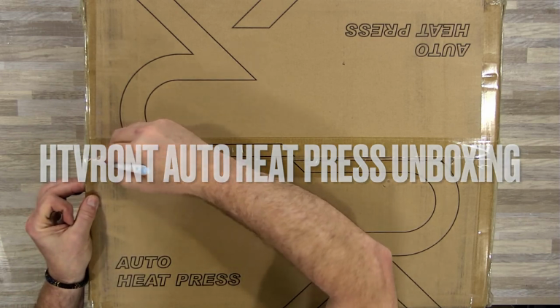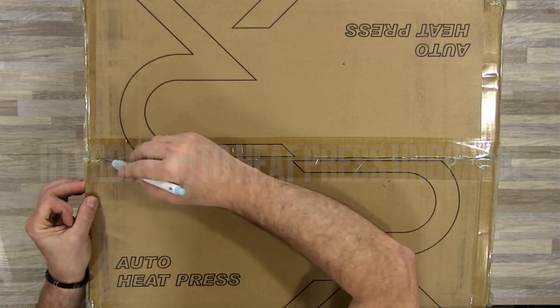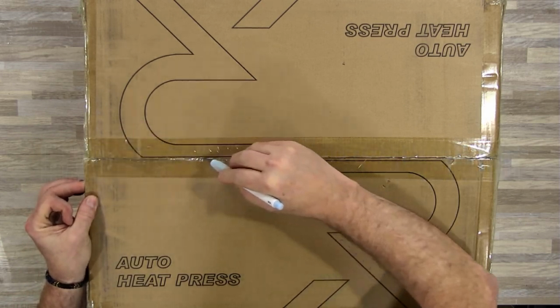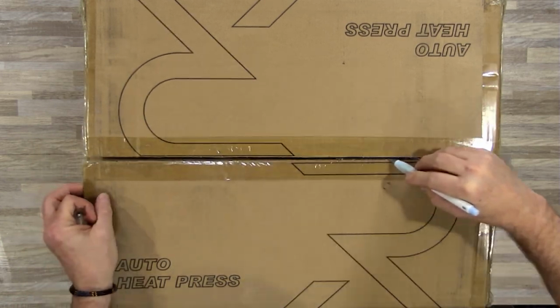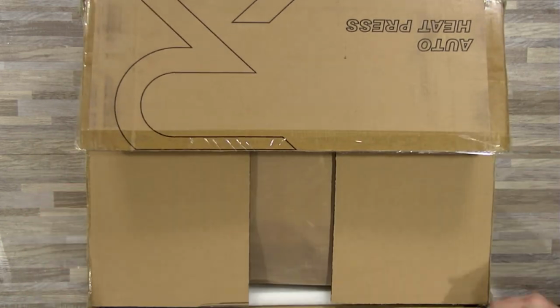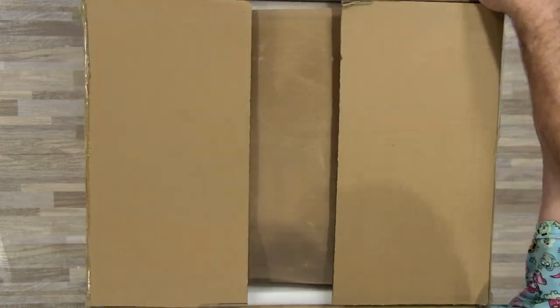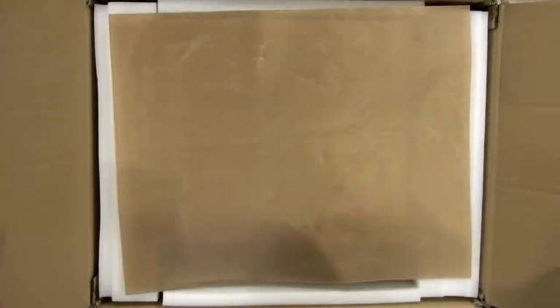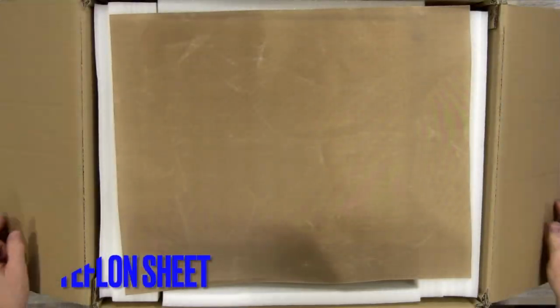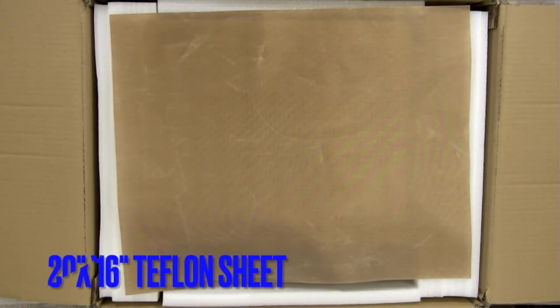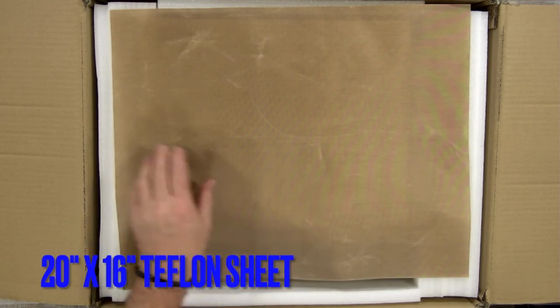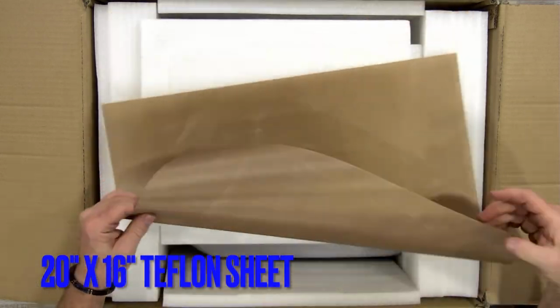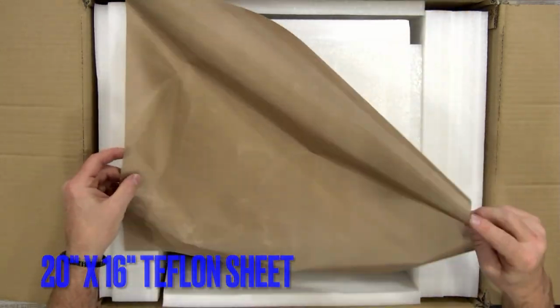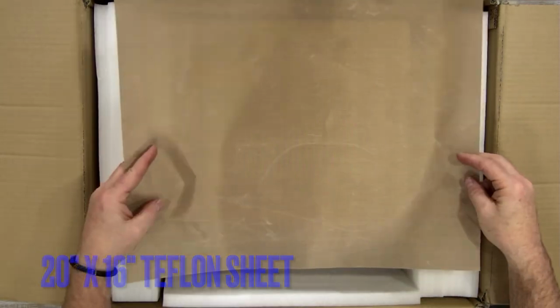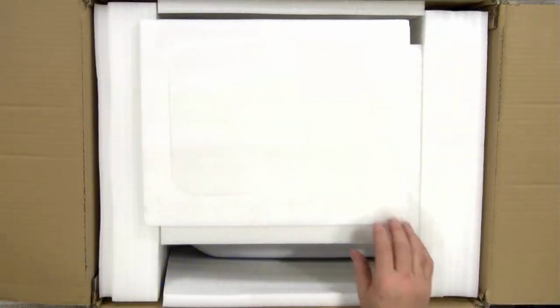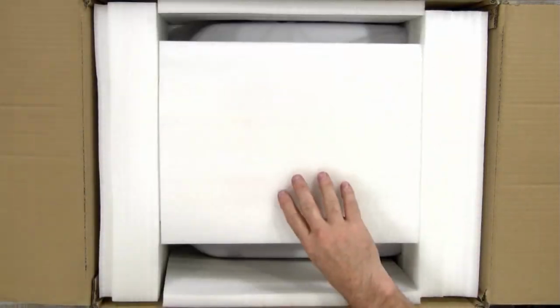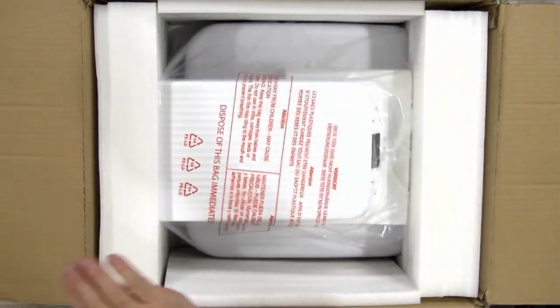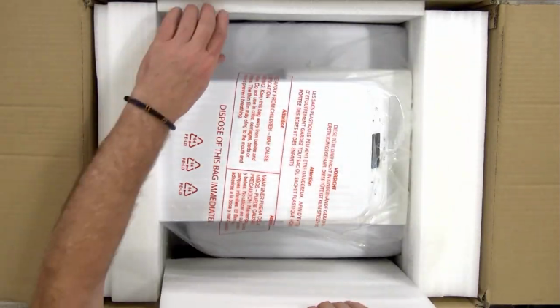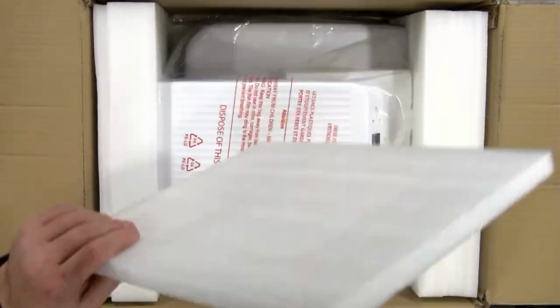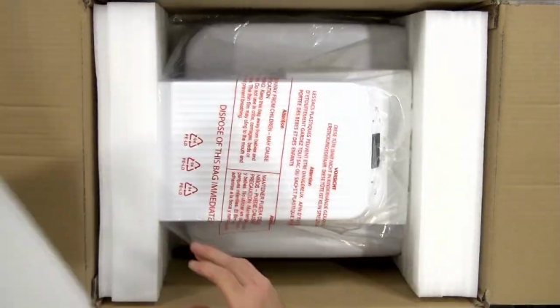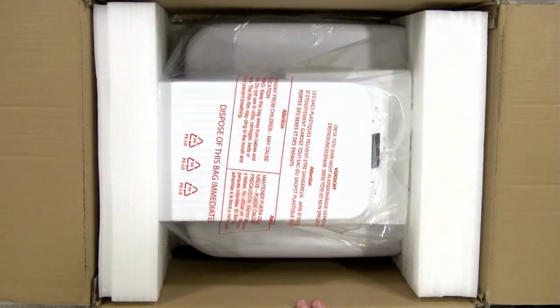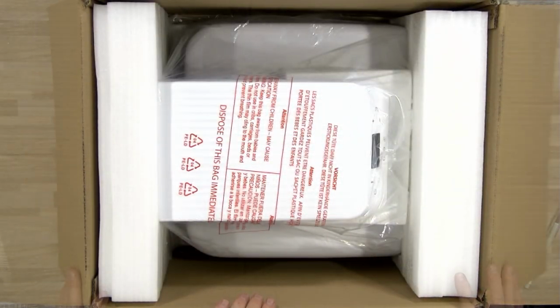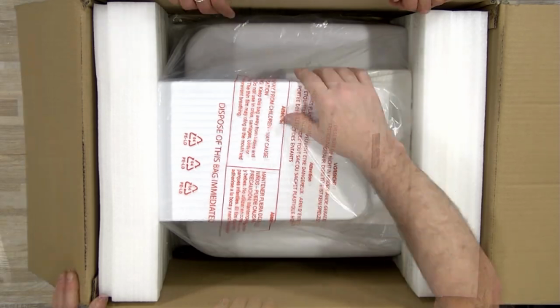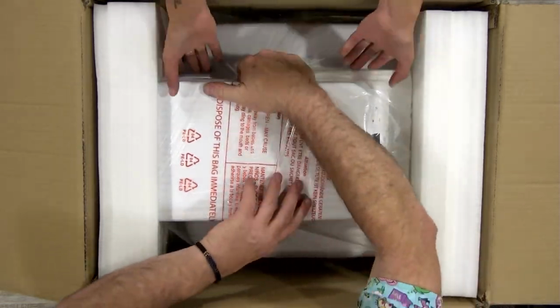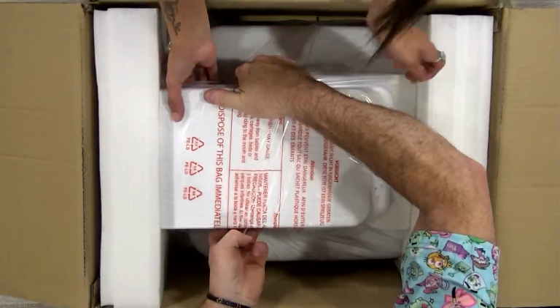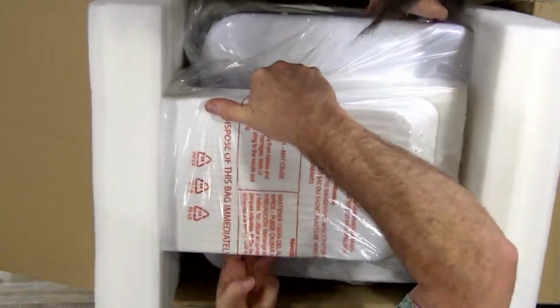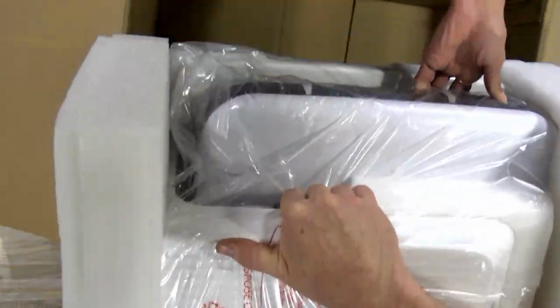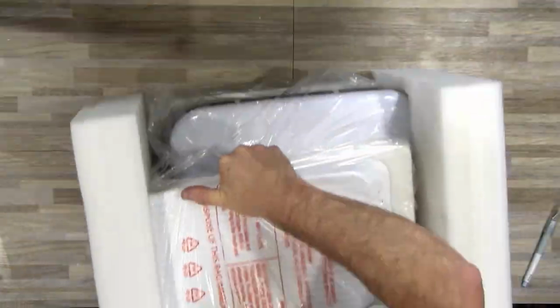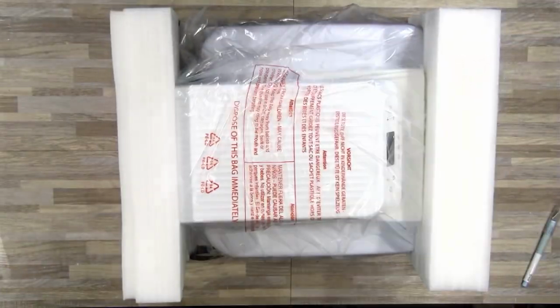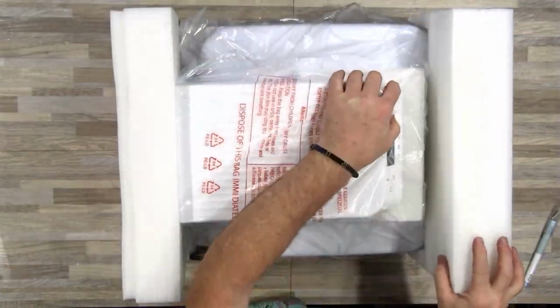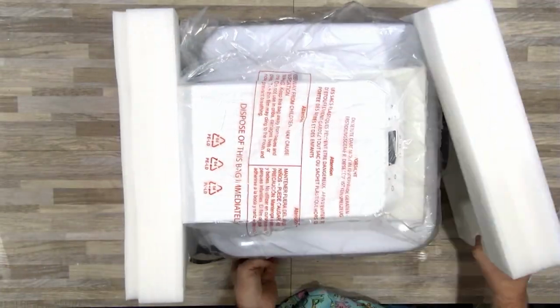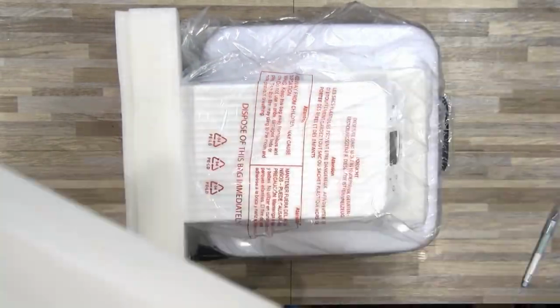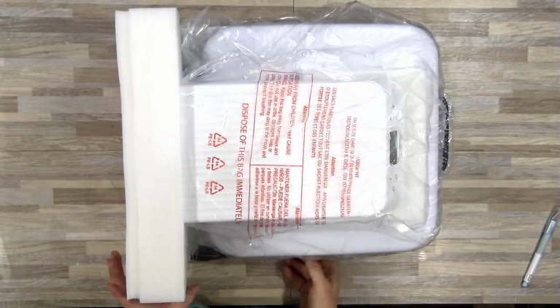We're going to grab our knife and go ahead and open up the box. What we find first is the 20 inch by 16 inch Teflon sheet, some packaging material. We're going to go ahead and remove that and then I'm going to get the help of Jazzy to pull this out. It's a little heavy, and then we're going to remove some more of that styrofoam packaging.